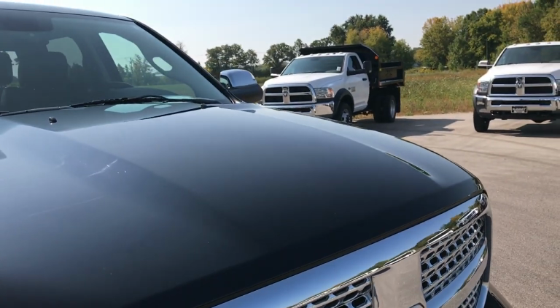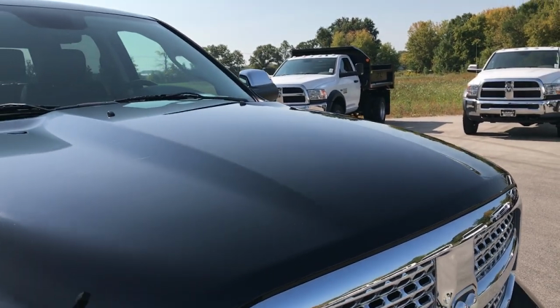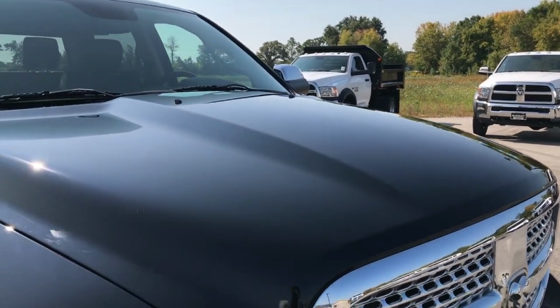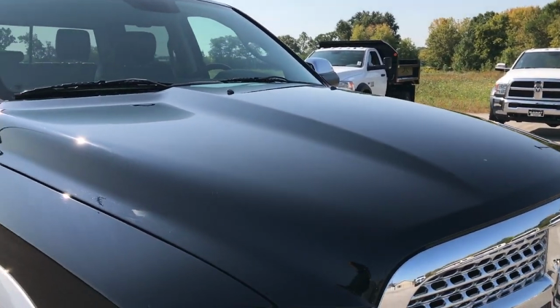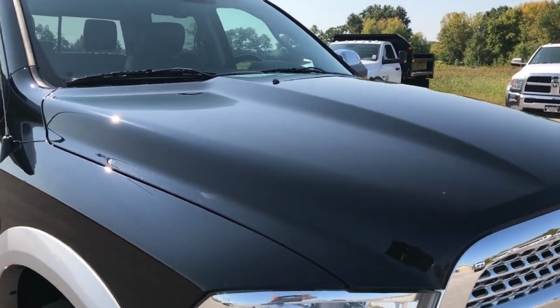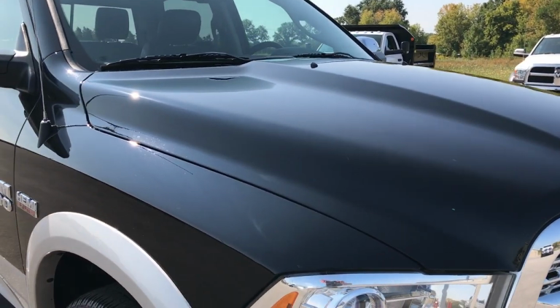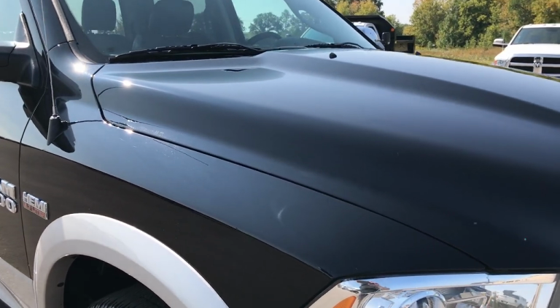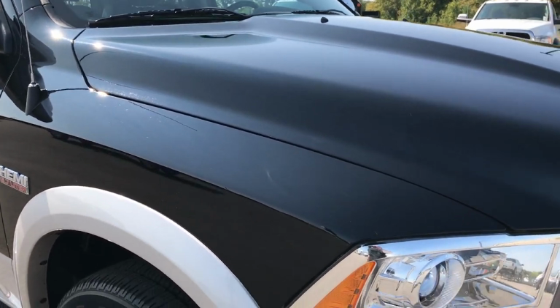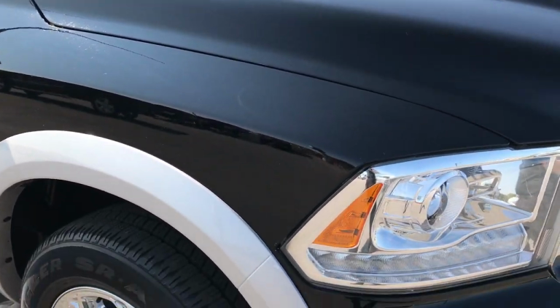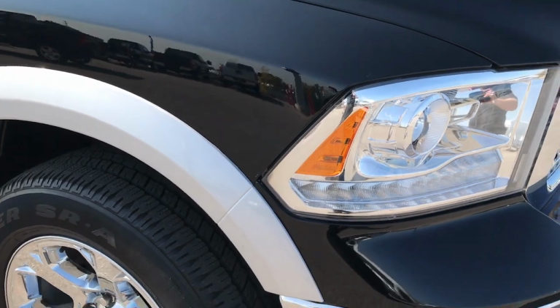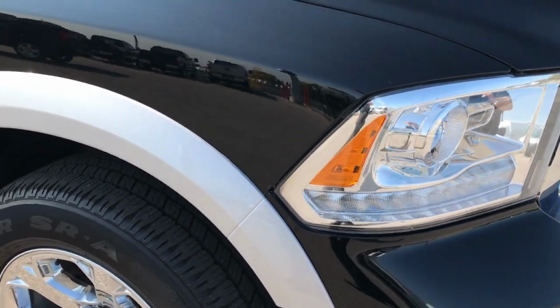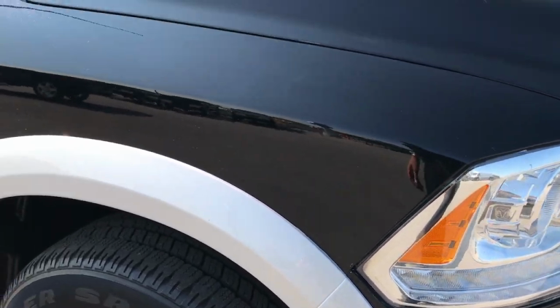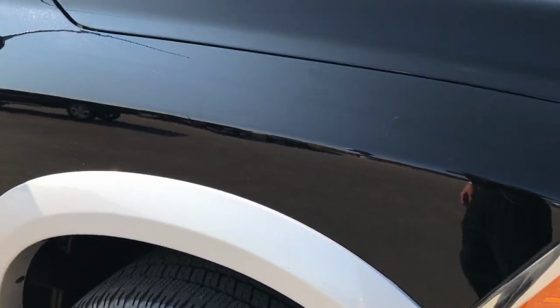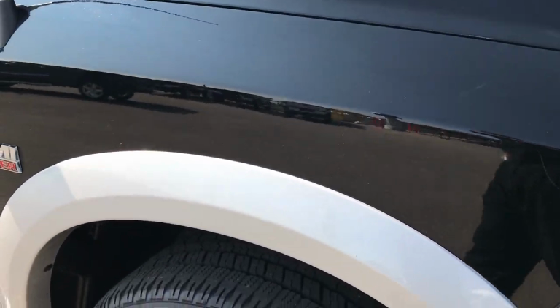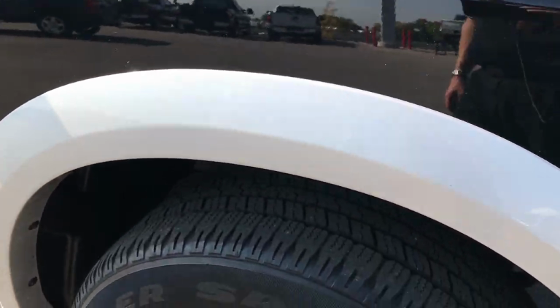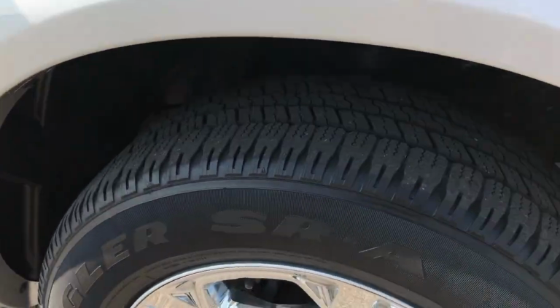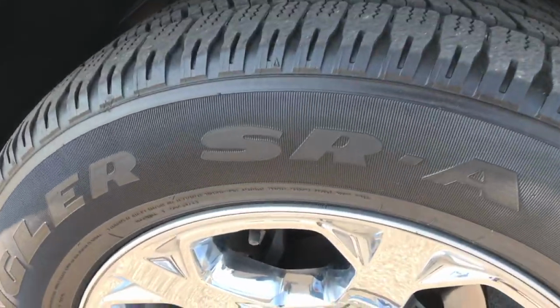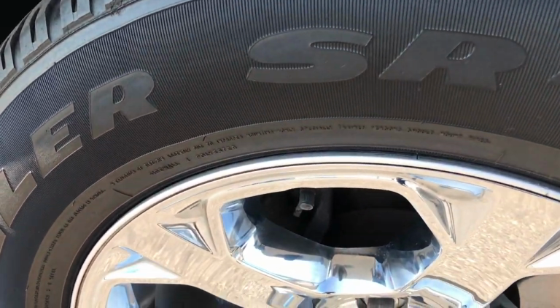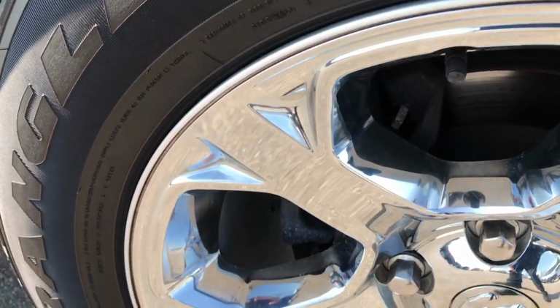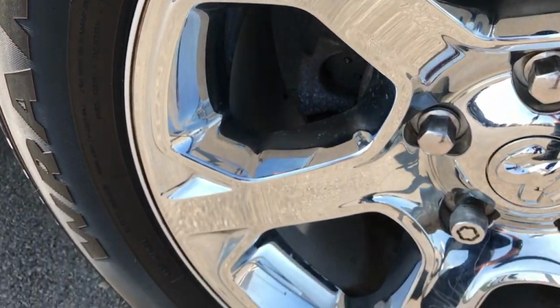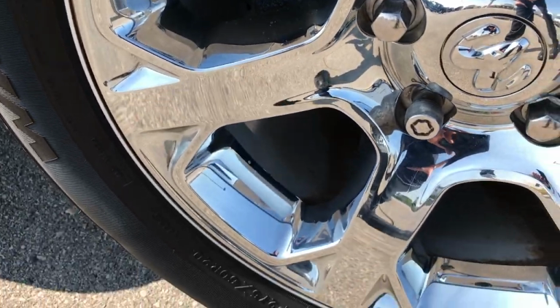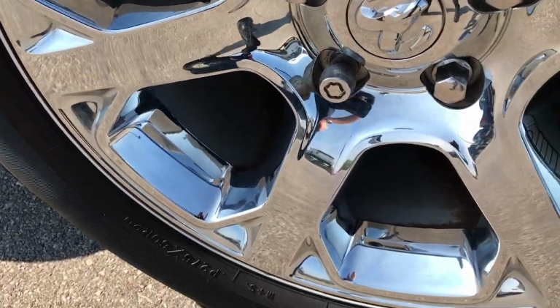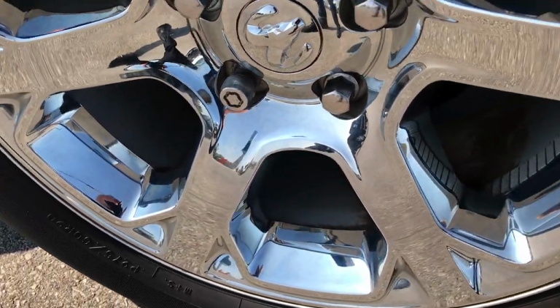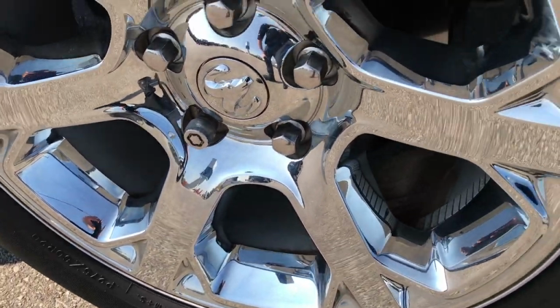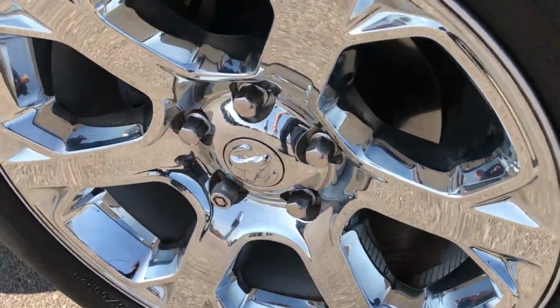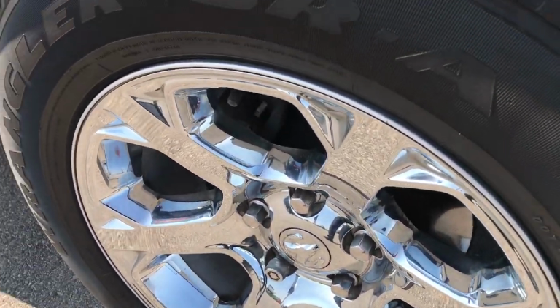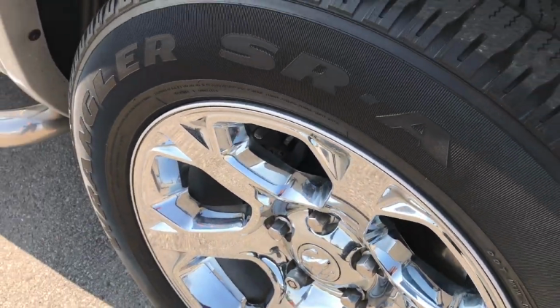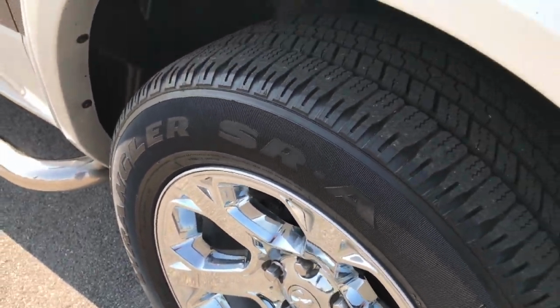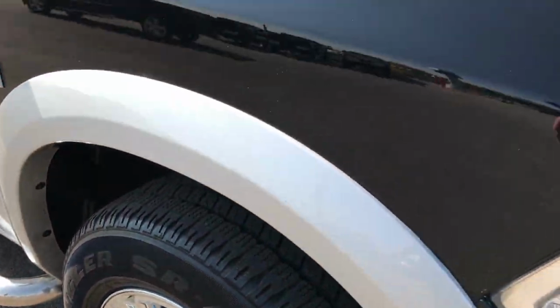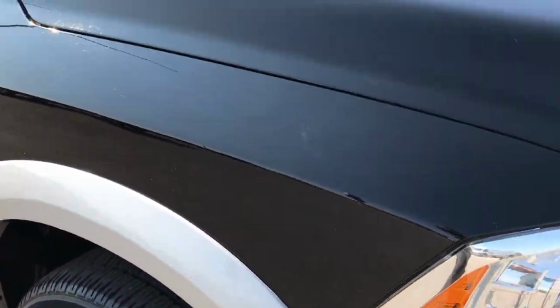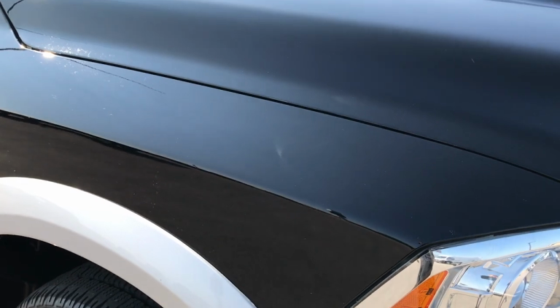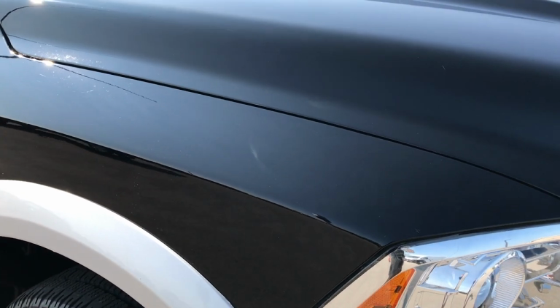Didn't see any dents or dings on the hood. We take all of our videos in 1080p HD, so if you have HD capabilities on your computer, tablet, or smartphone, turn them on right now and it's like you're standing right here next to the truck with me going over it.